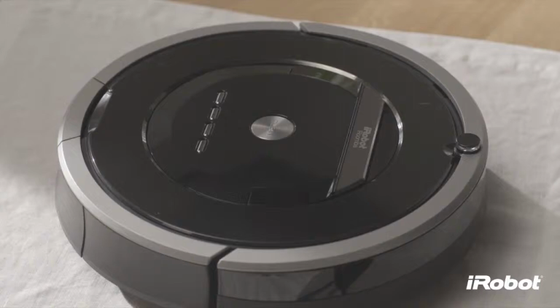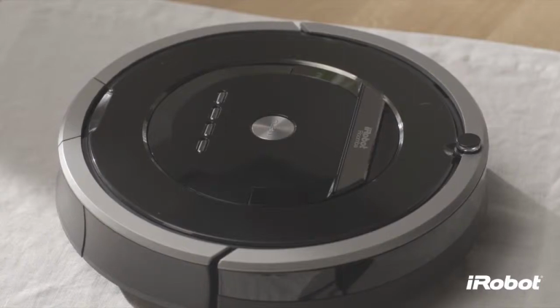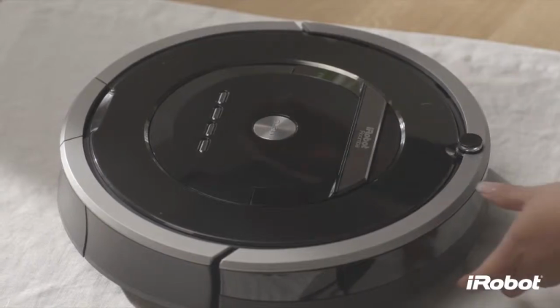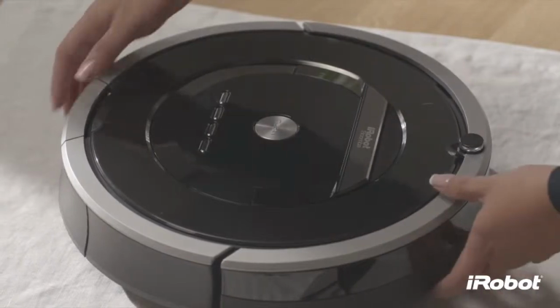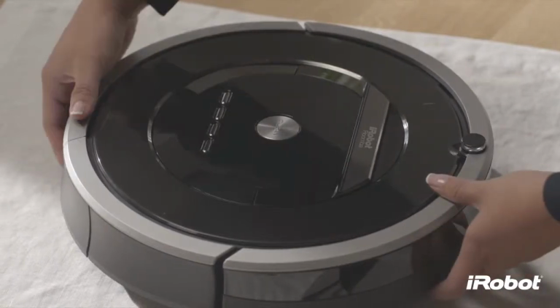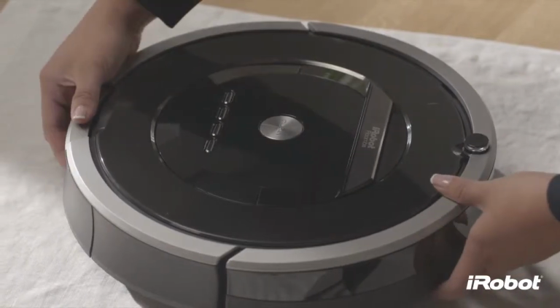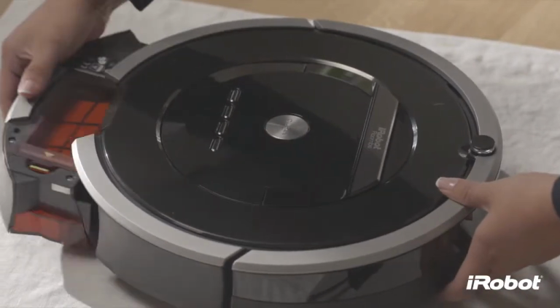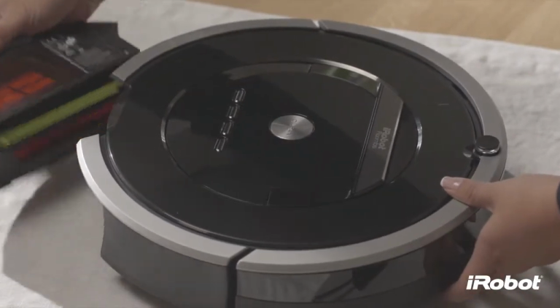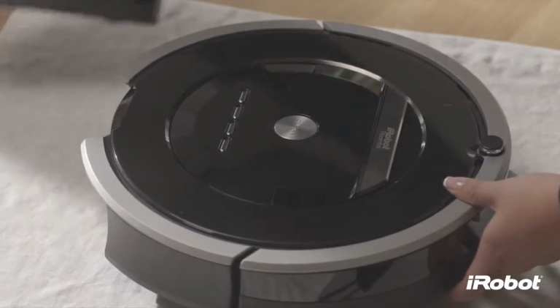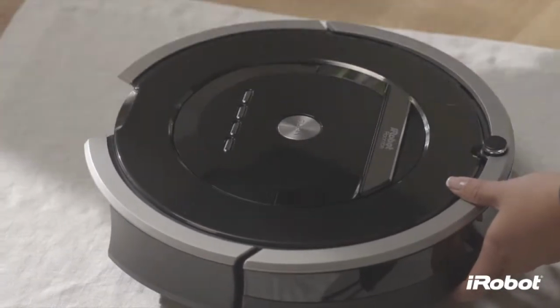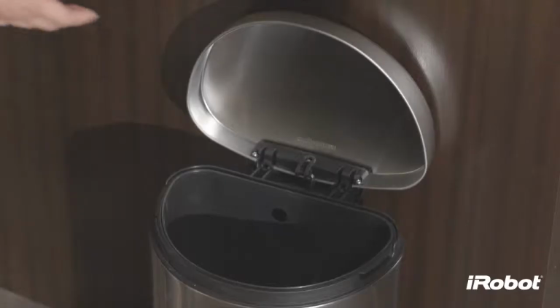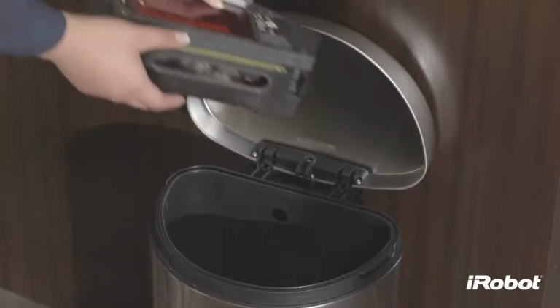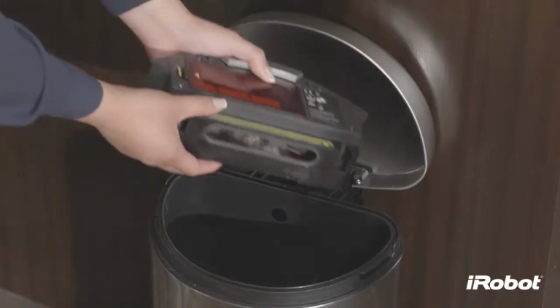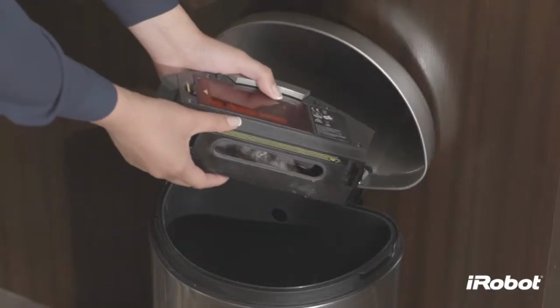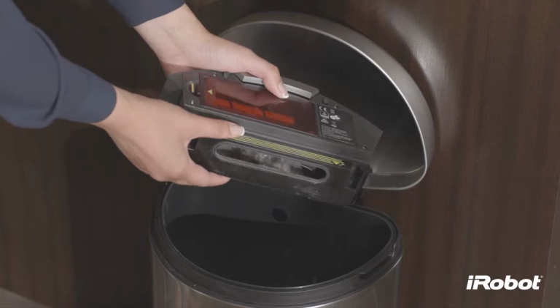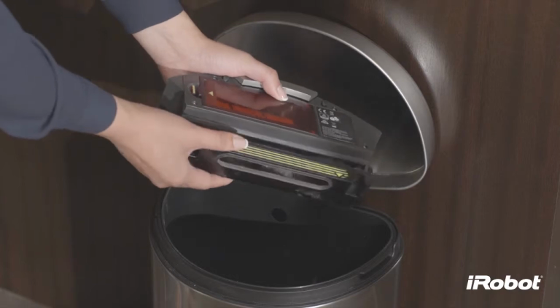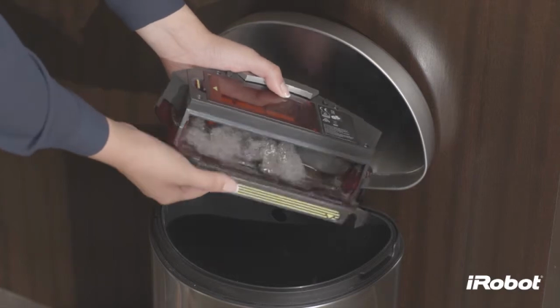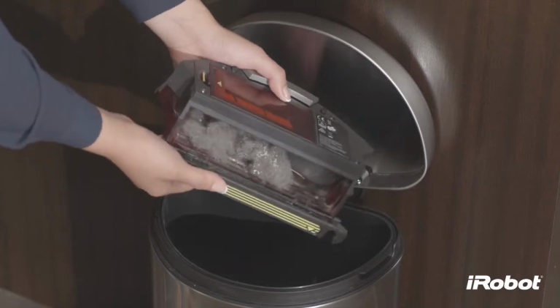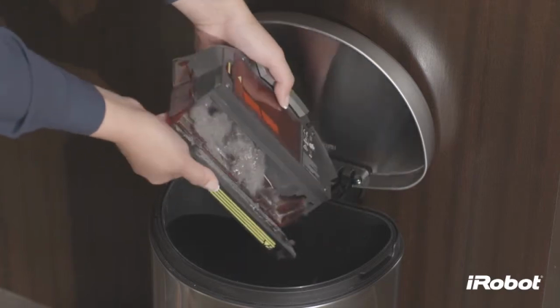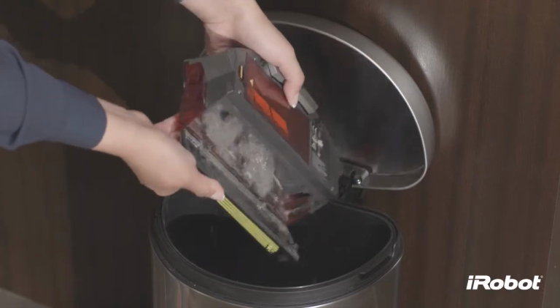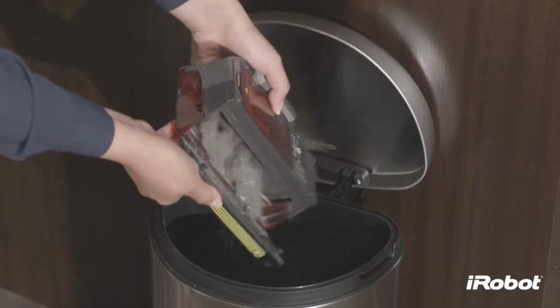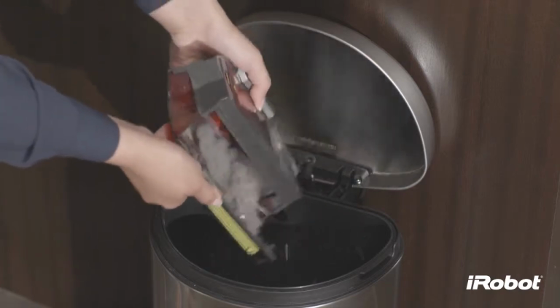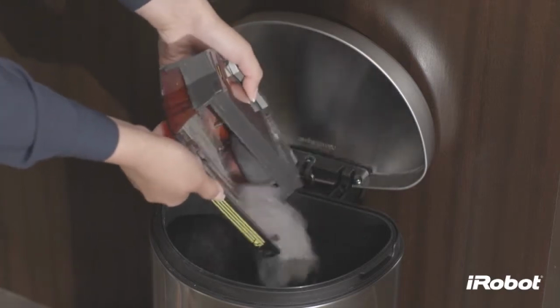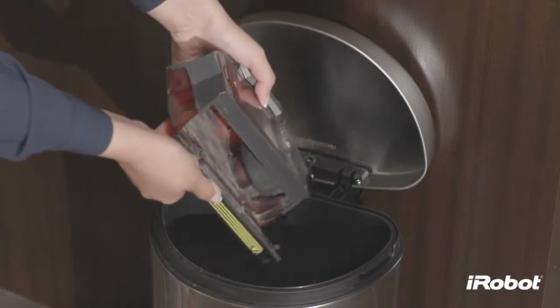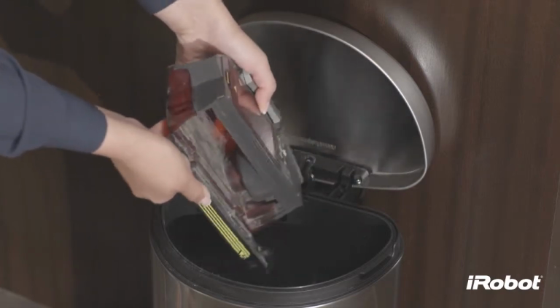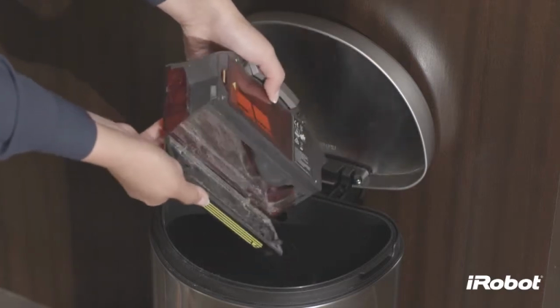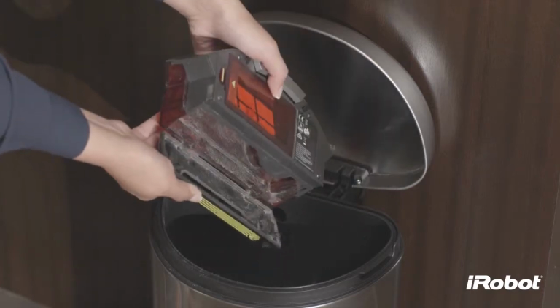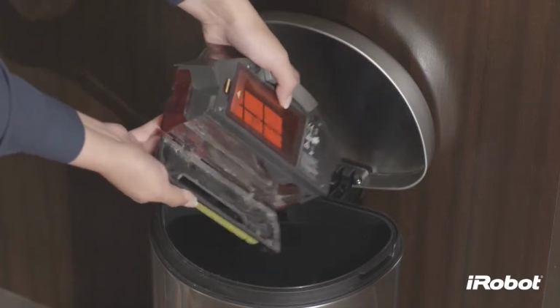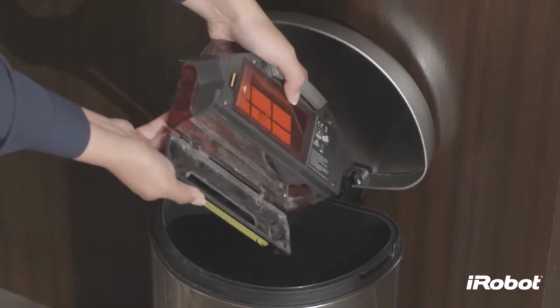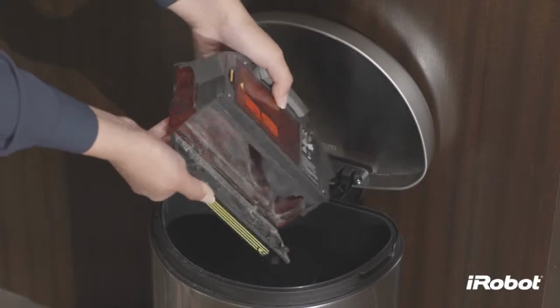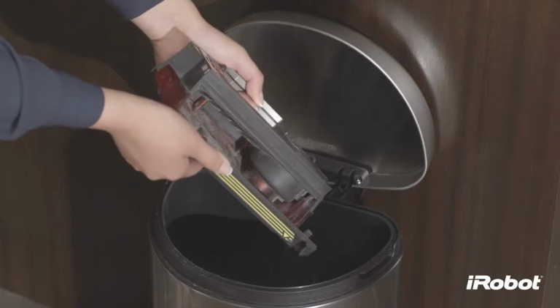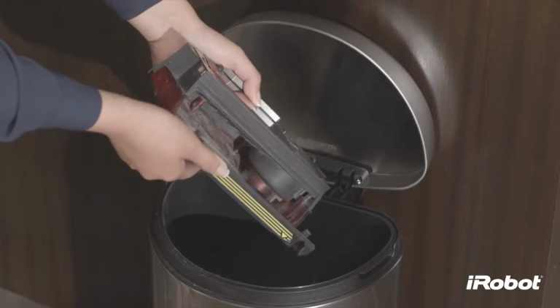To remove the bin, press the bin release button. Open the bin door to empty the bin. Close the door and return the bin to the robot.